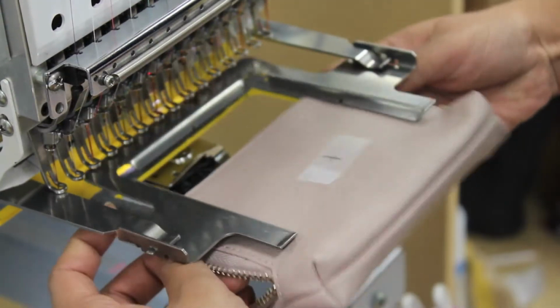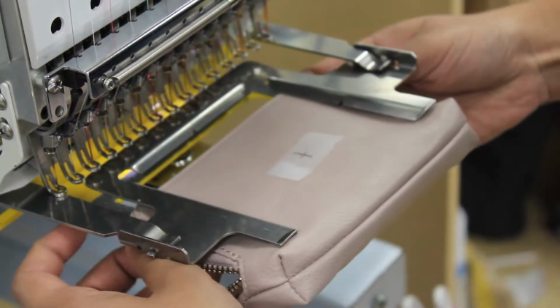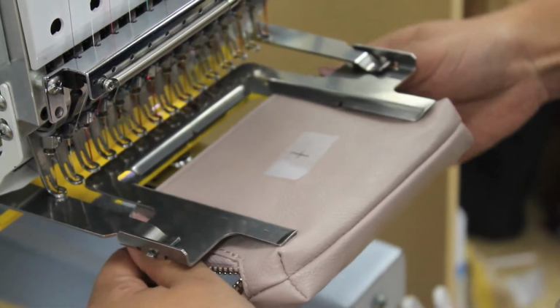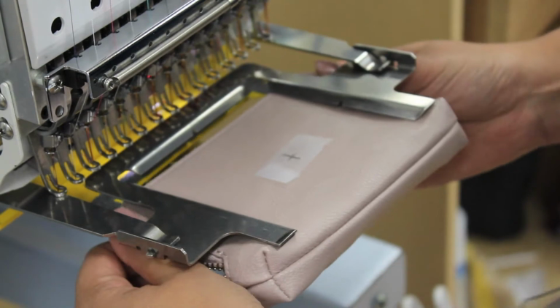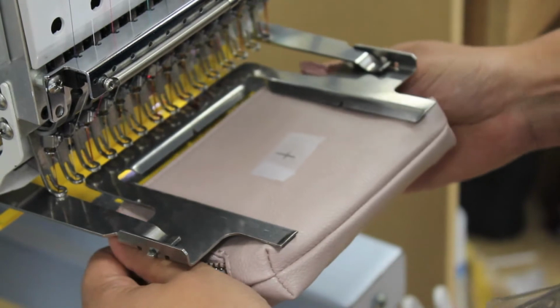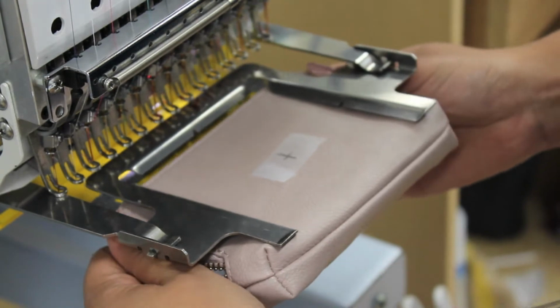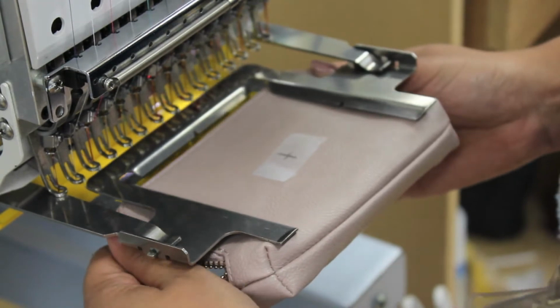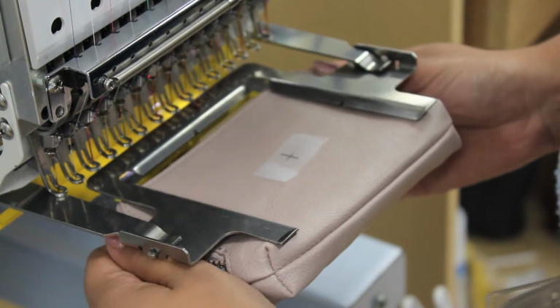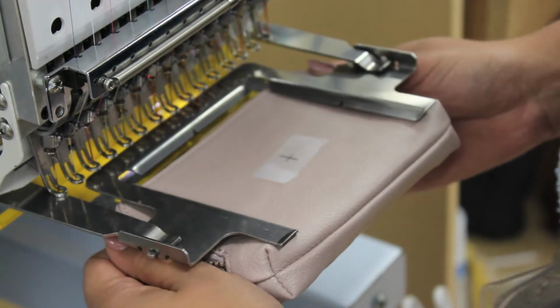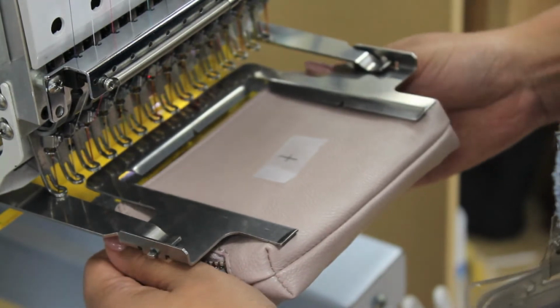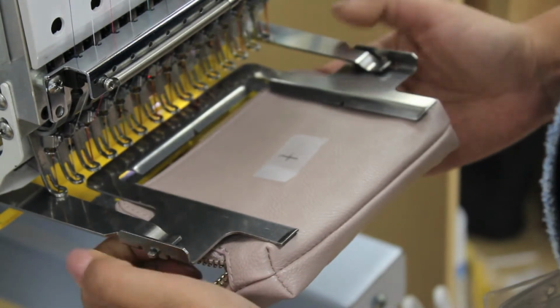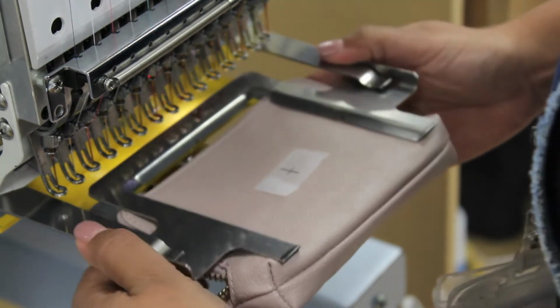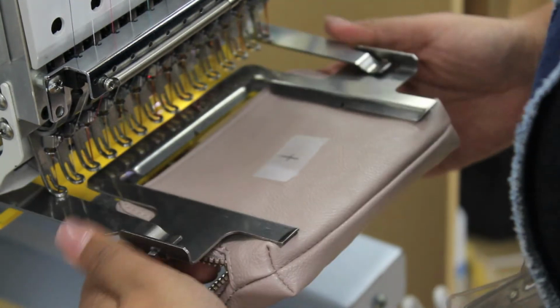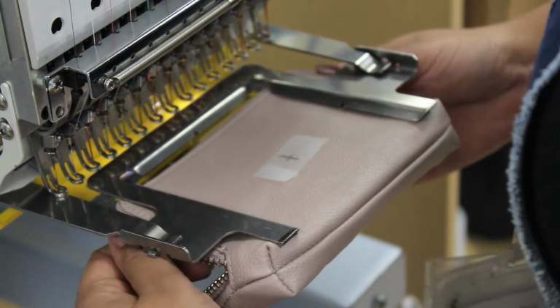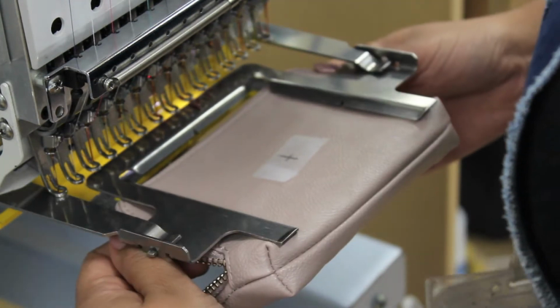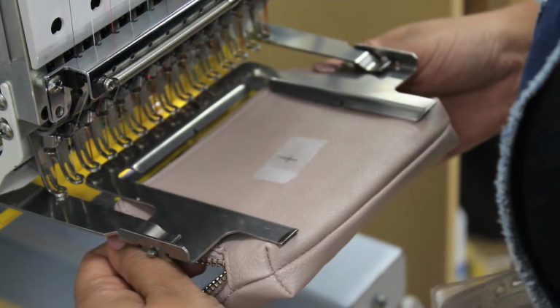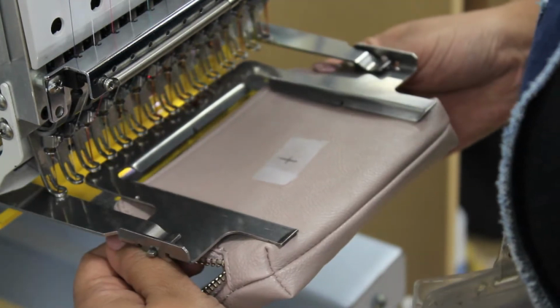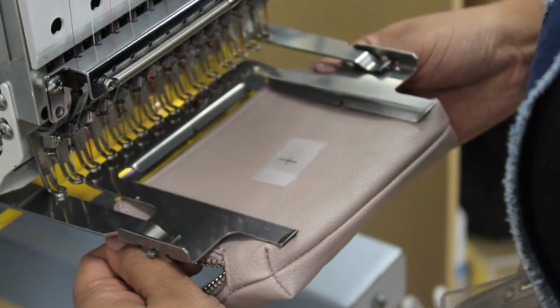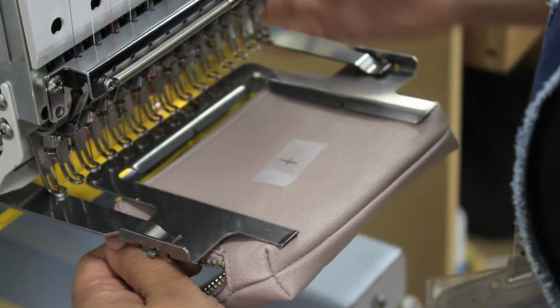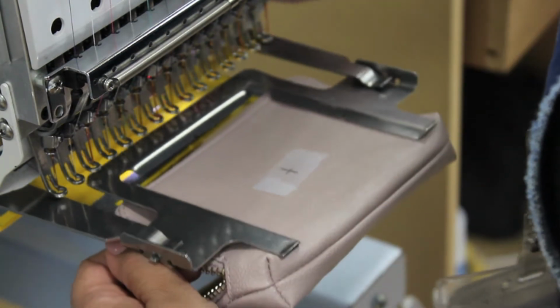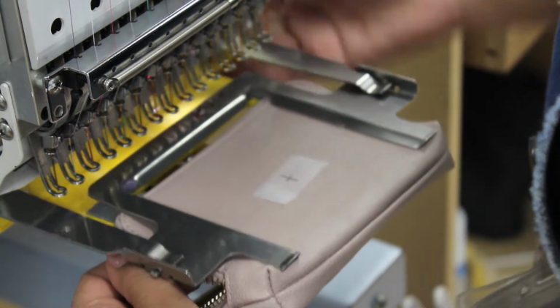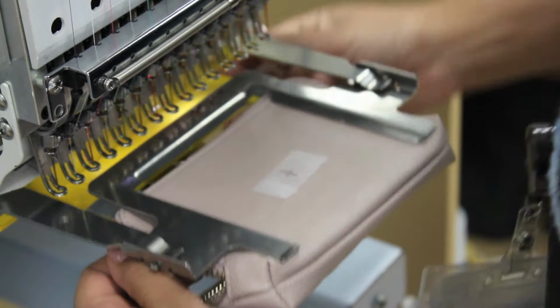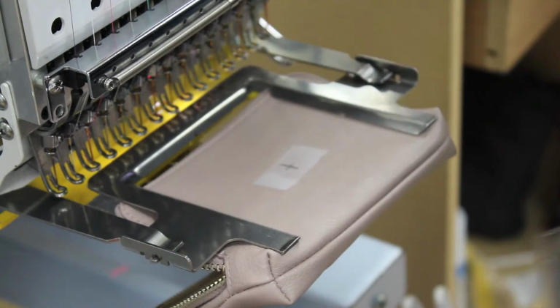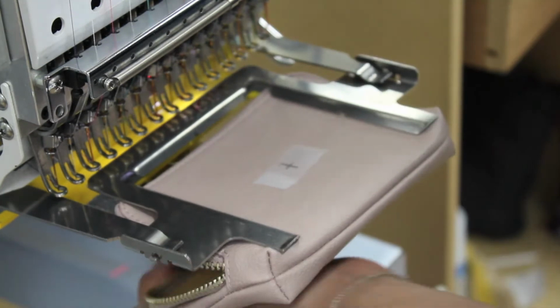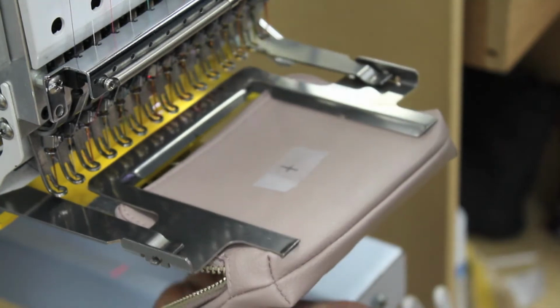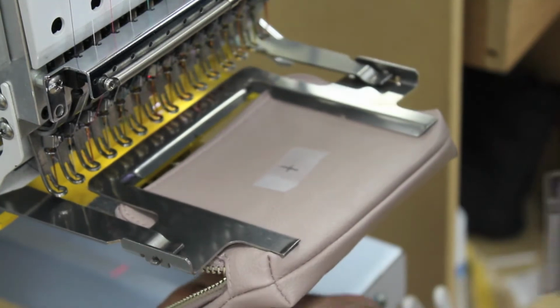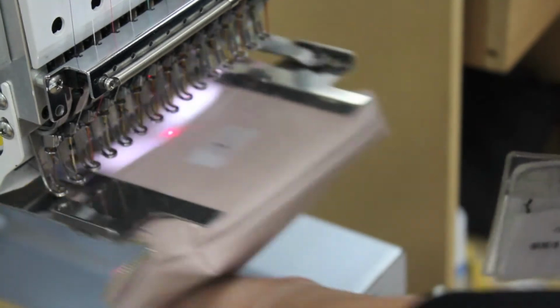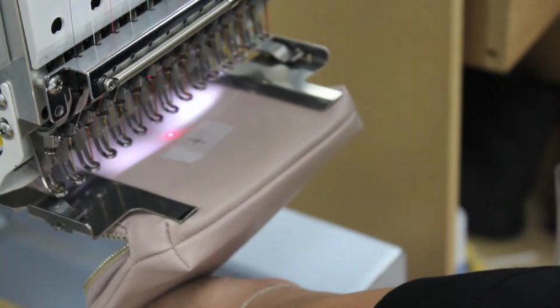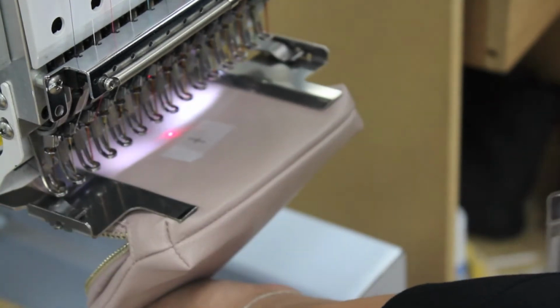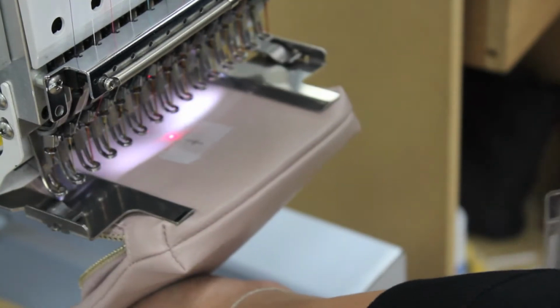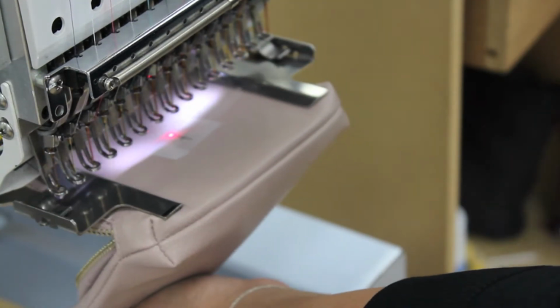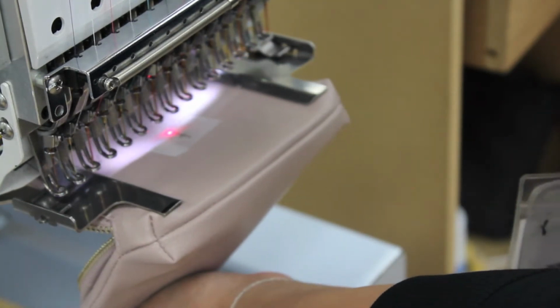Slide the unzipped wristlet onto a 4.5 x 4.5 custom bottomless slimline clamp frame, centering on the front flap with the seam up to the notches on the frame.